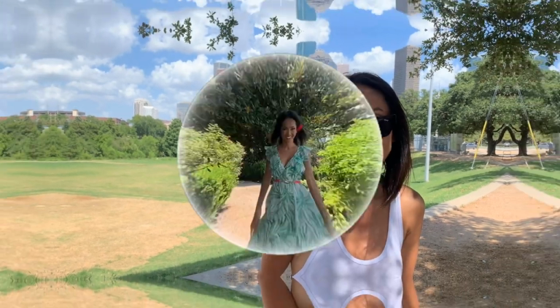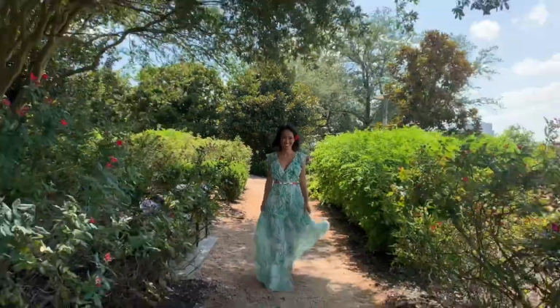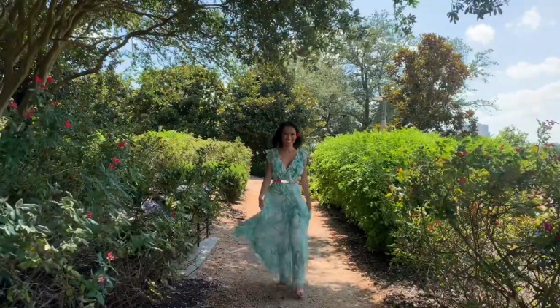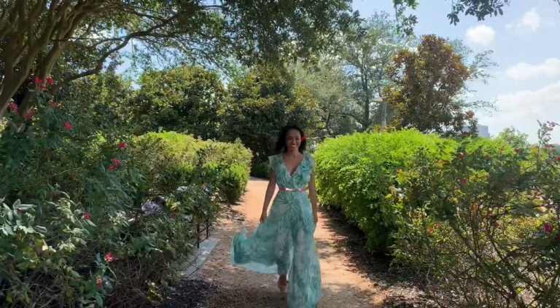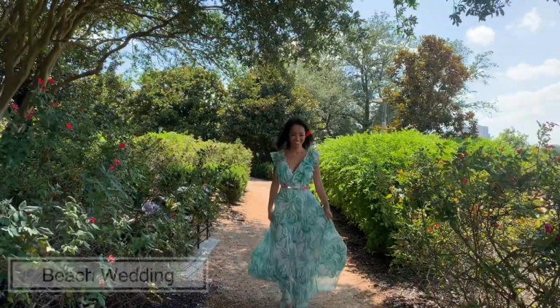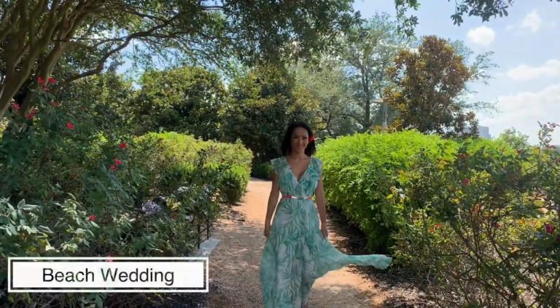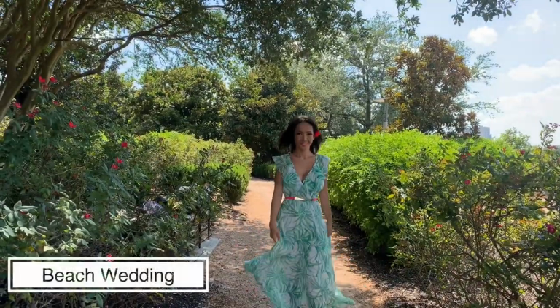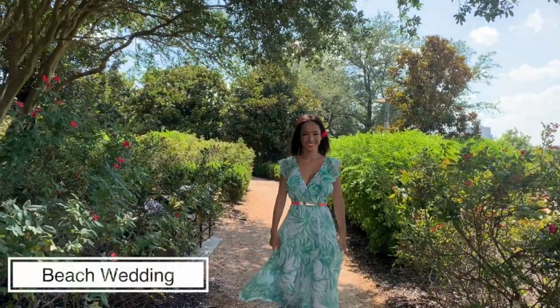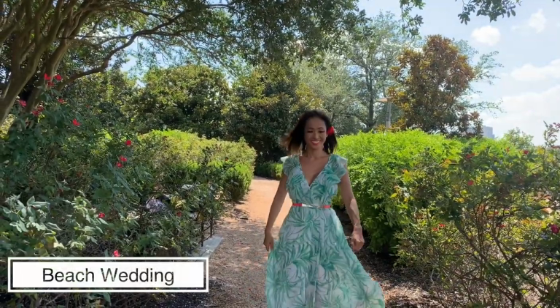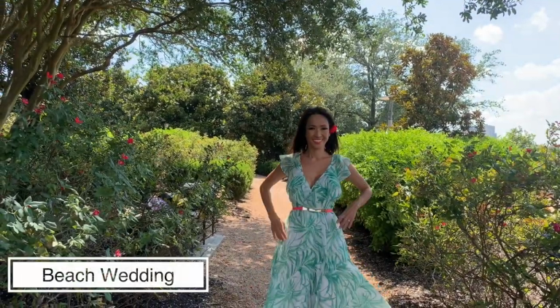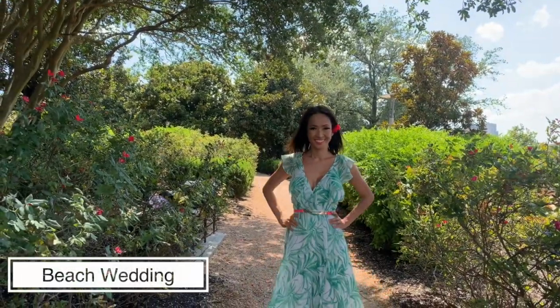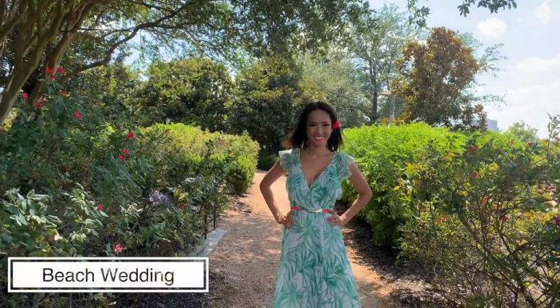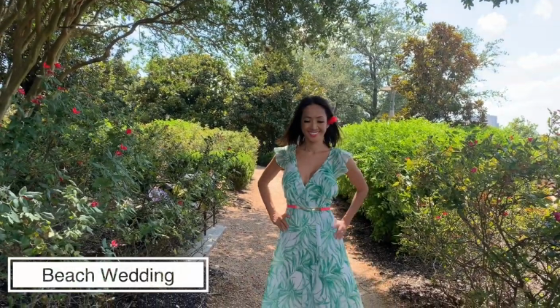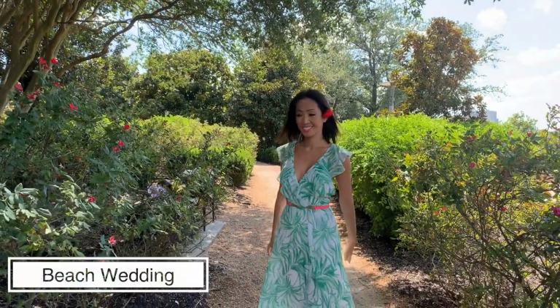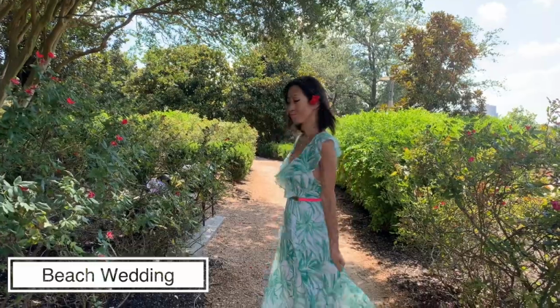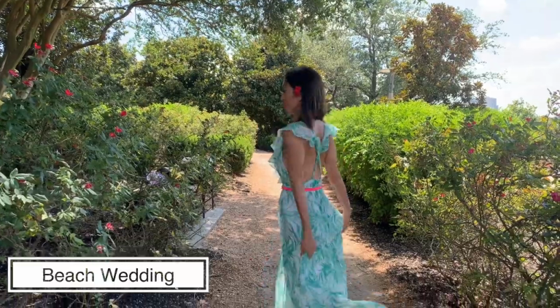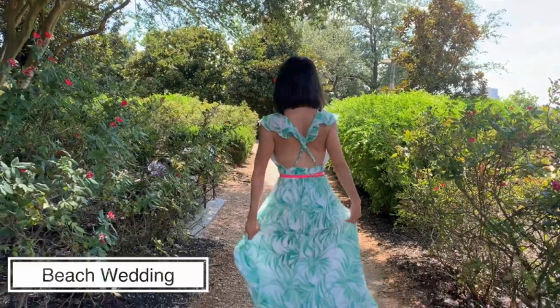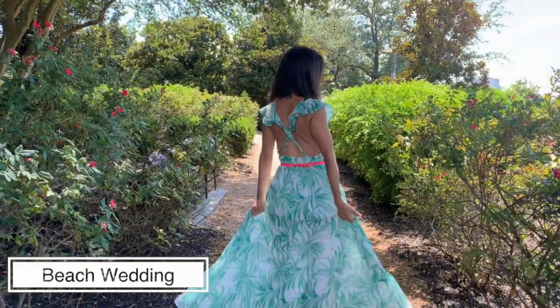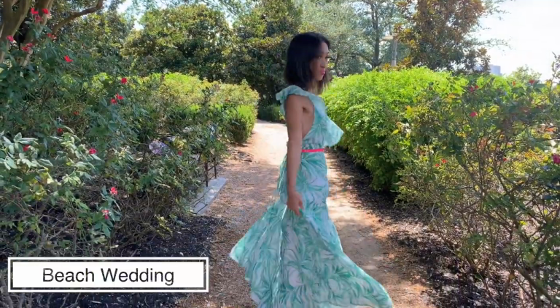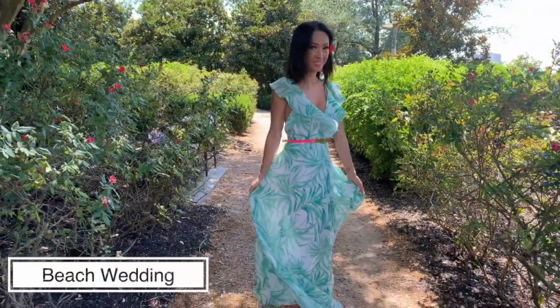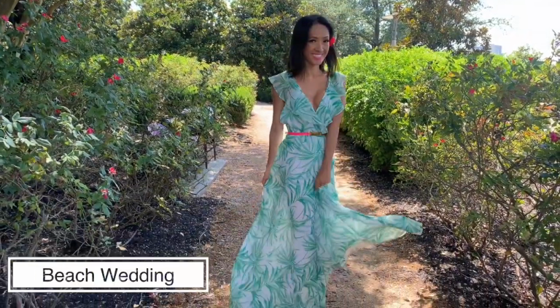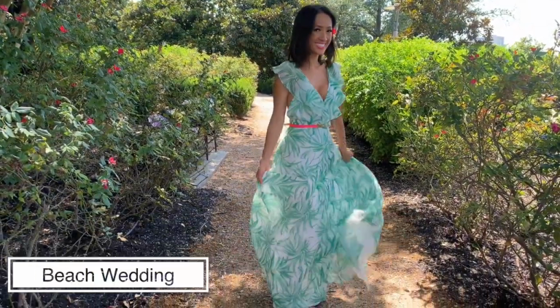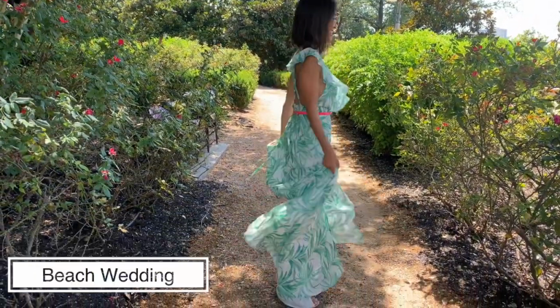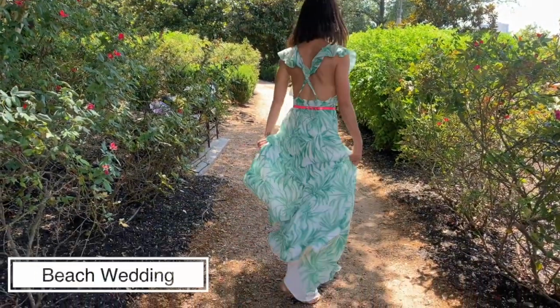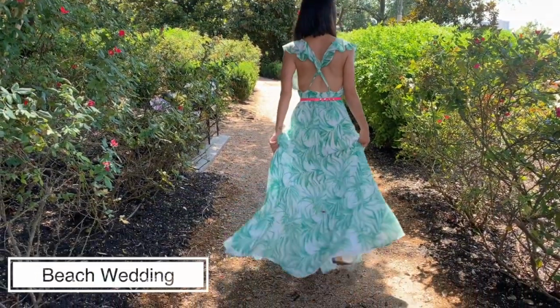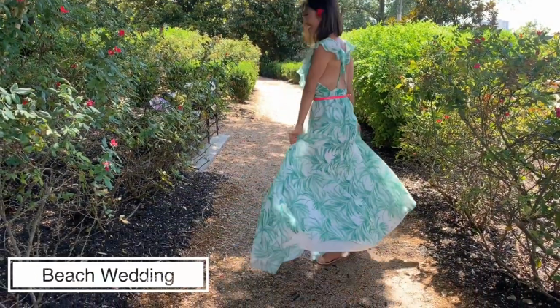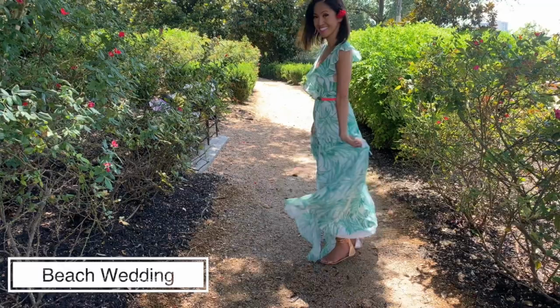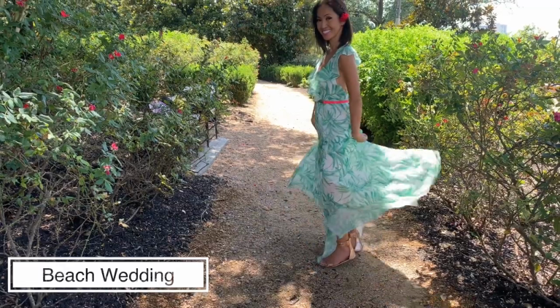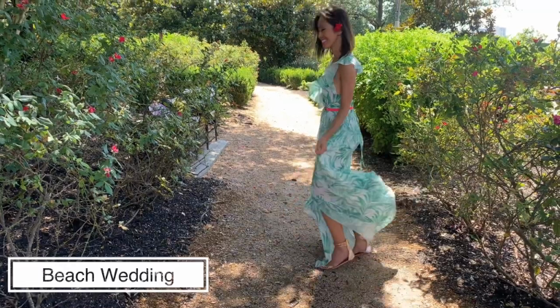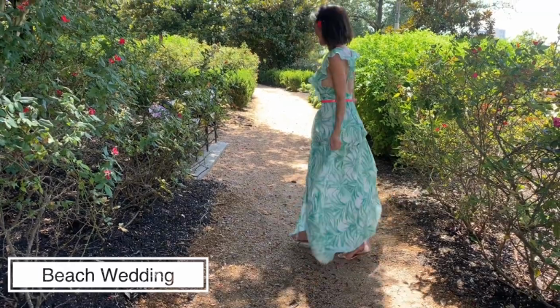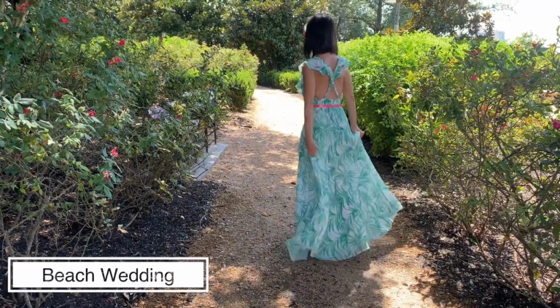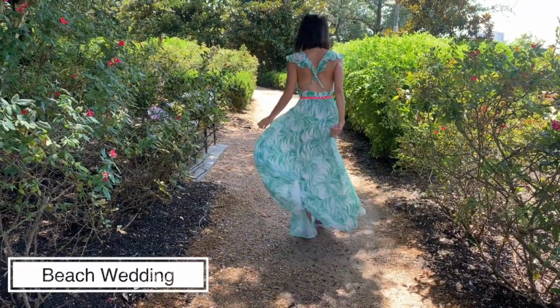For a beach wedding attire, I suggest you wear something comfortable because you'll be sitting in the sun for a long time and you're dealing with a lot of sand. I'm wearing my Milani dress with a pink belt for contrast and really comfortable gold flats.